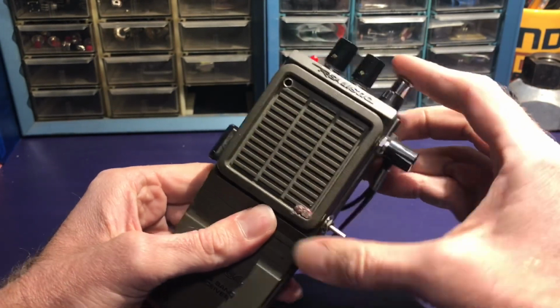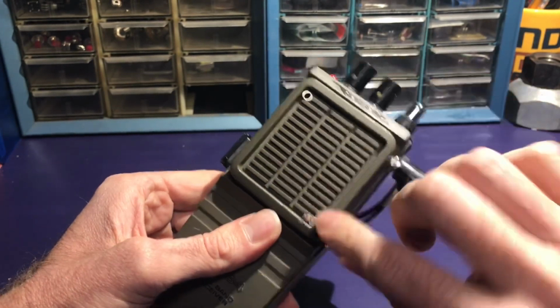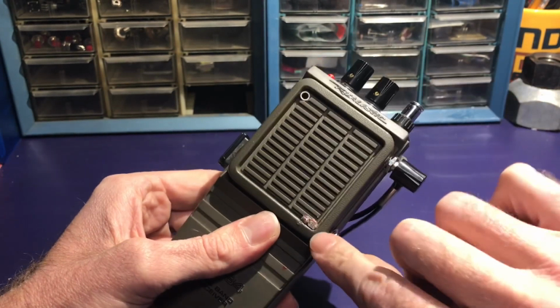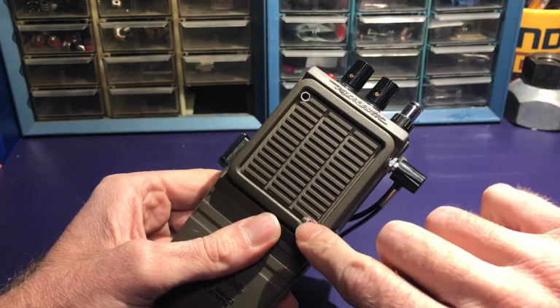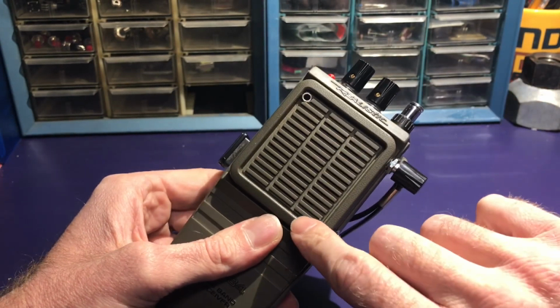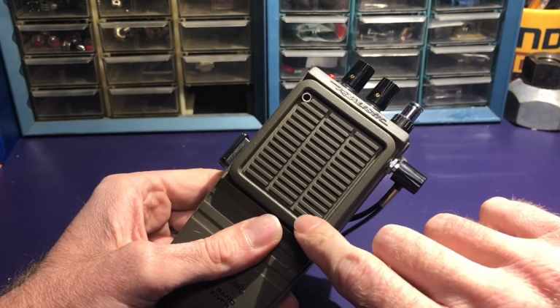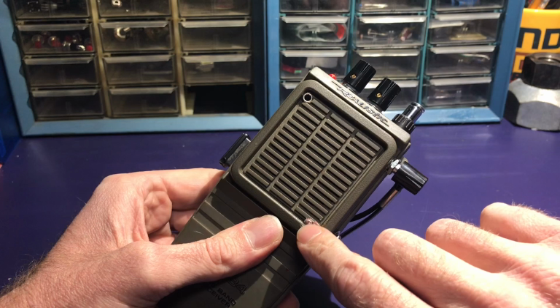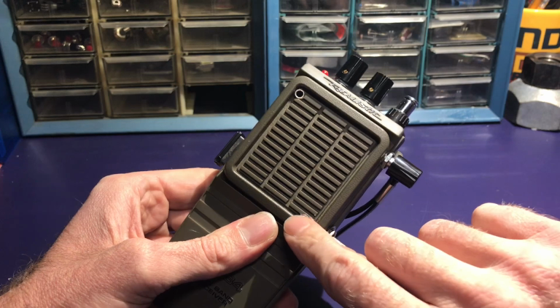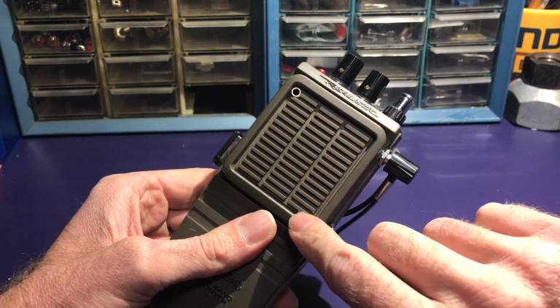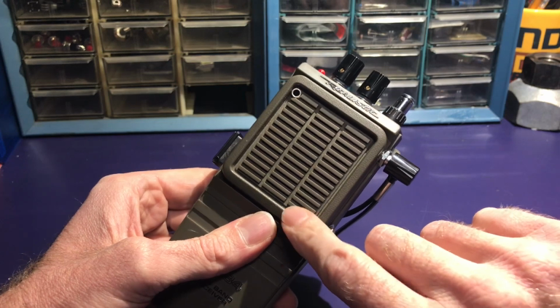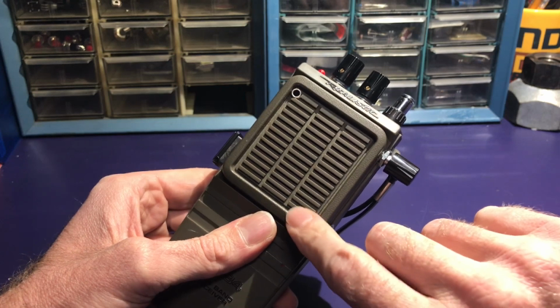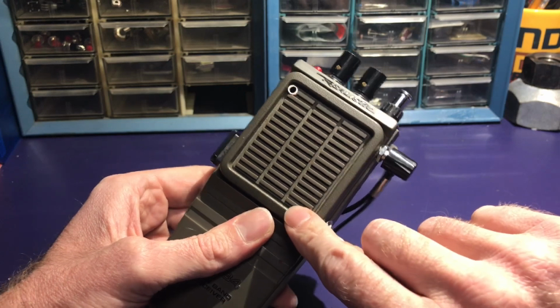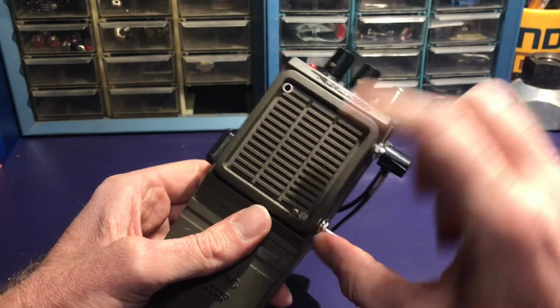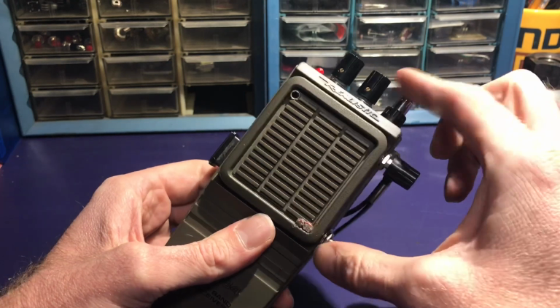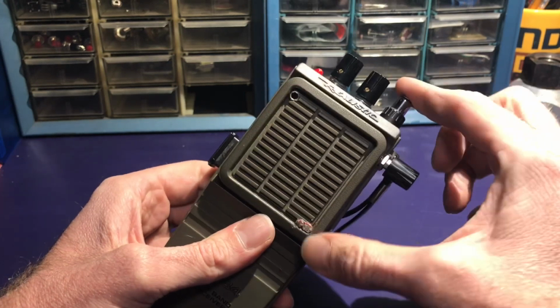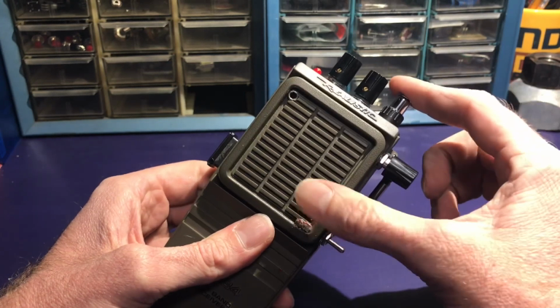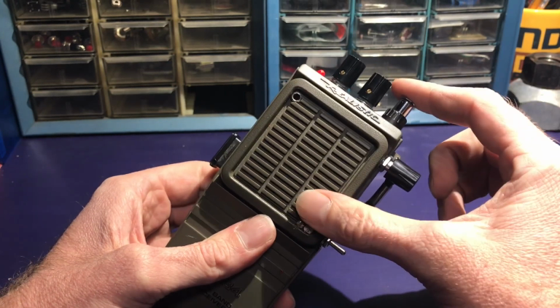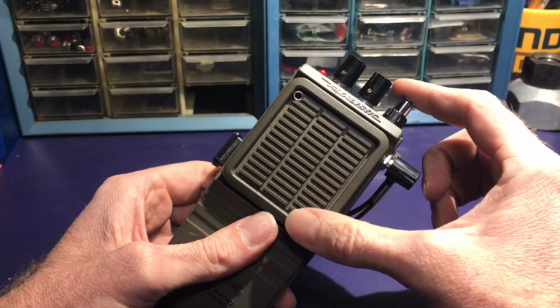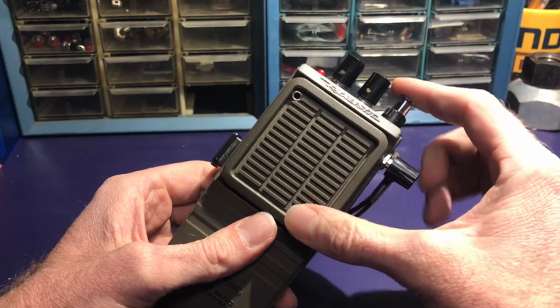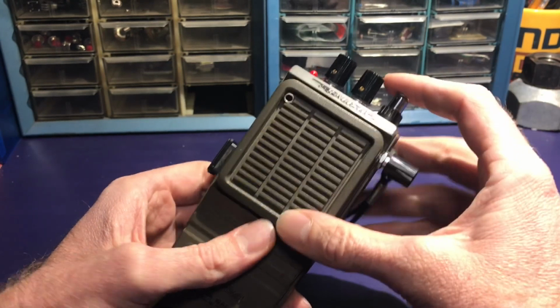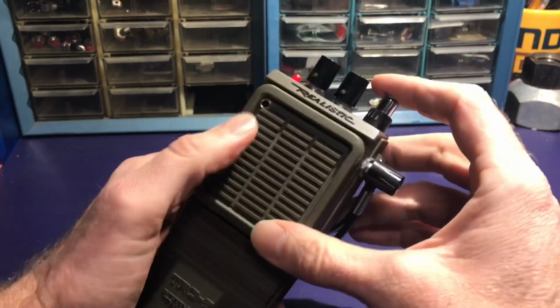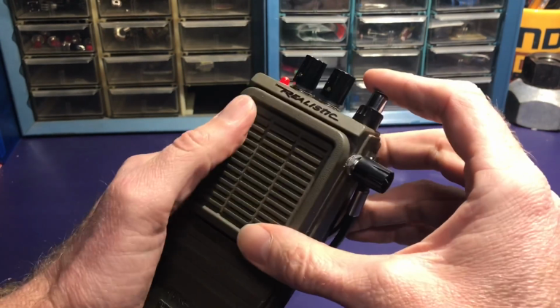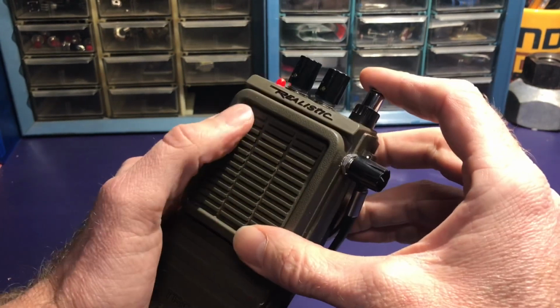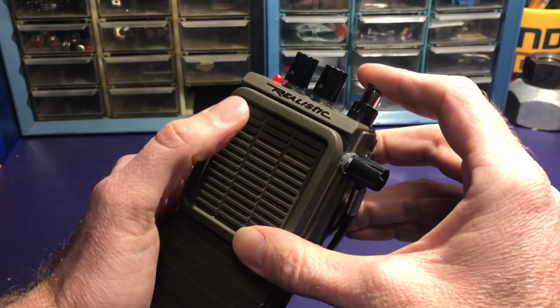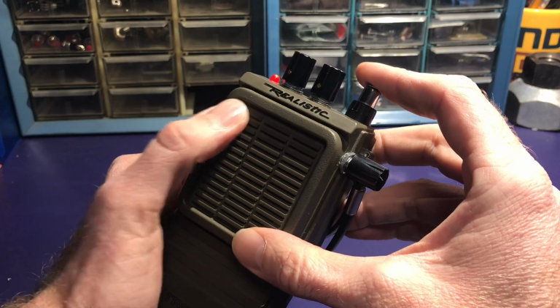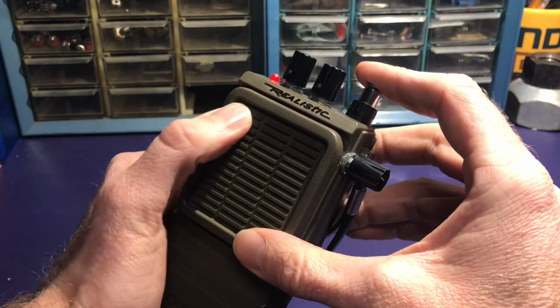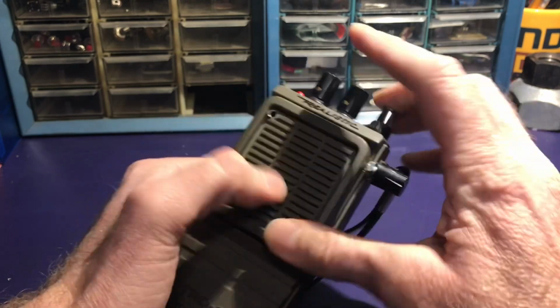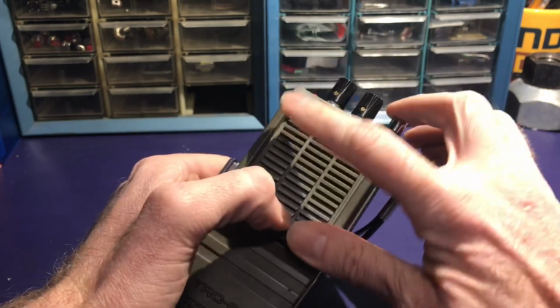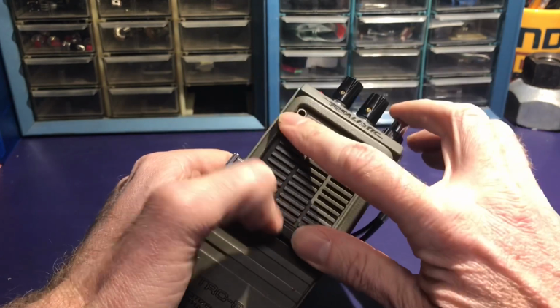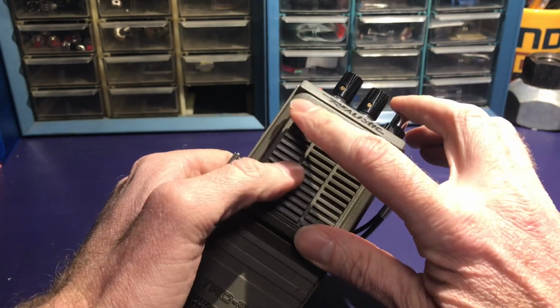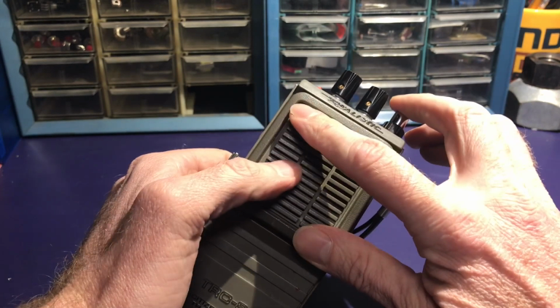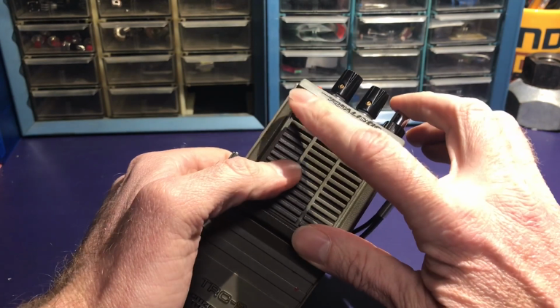The actual contact points on the light-dependent resistors work as body contacts, as well as the shoulder of the gun.